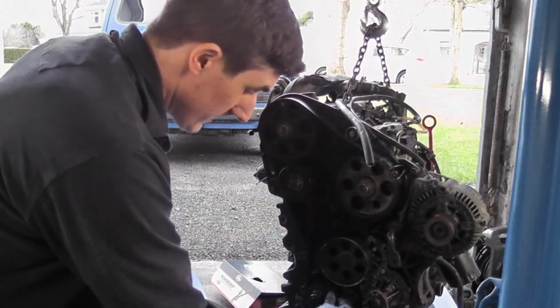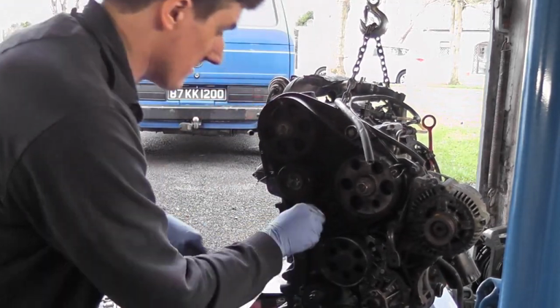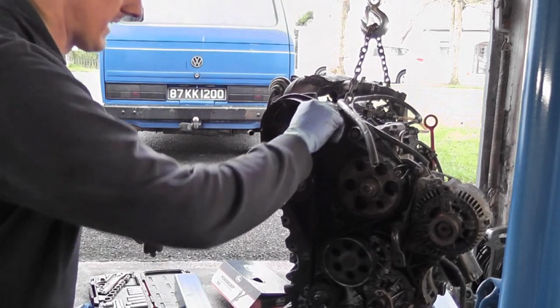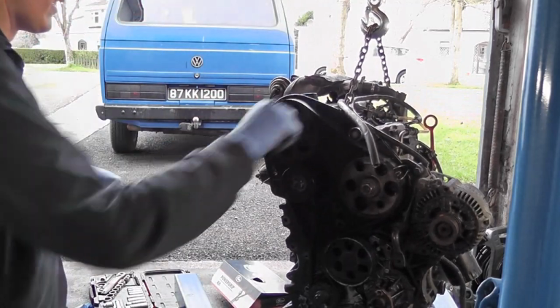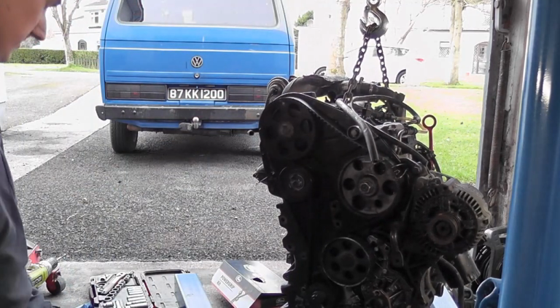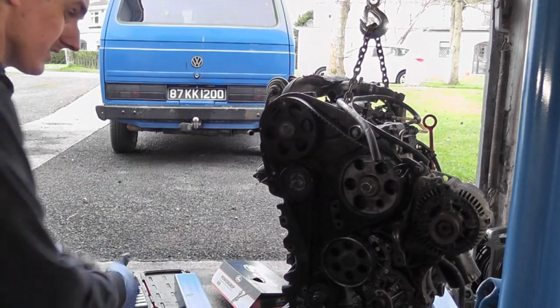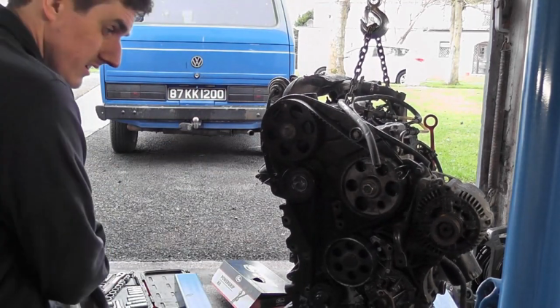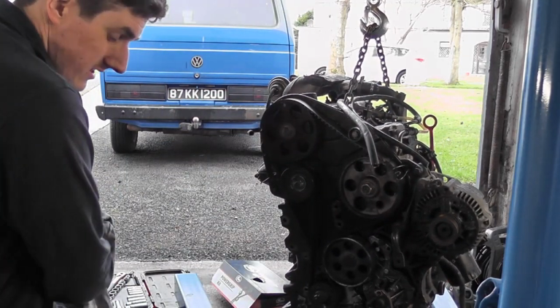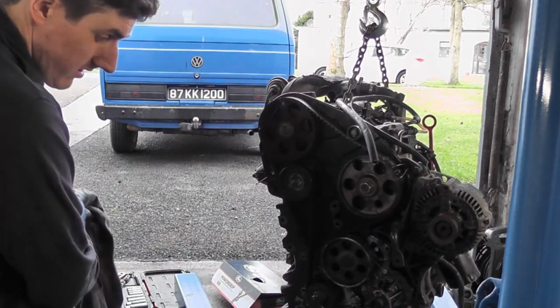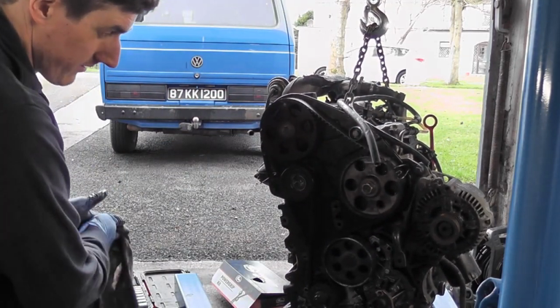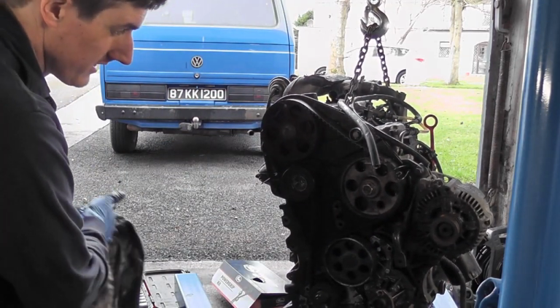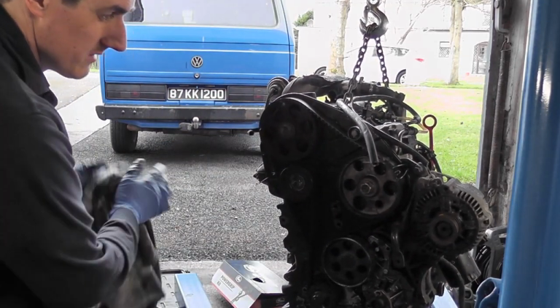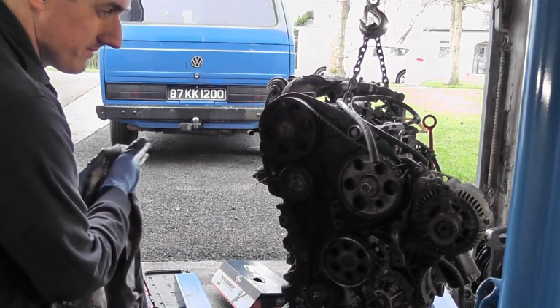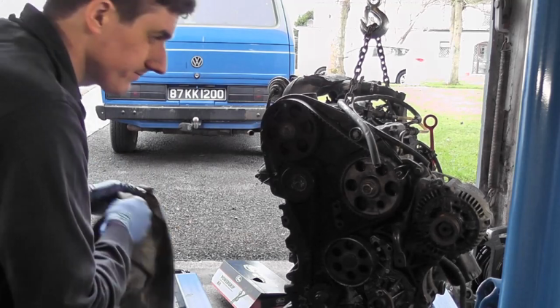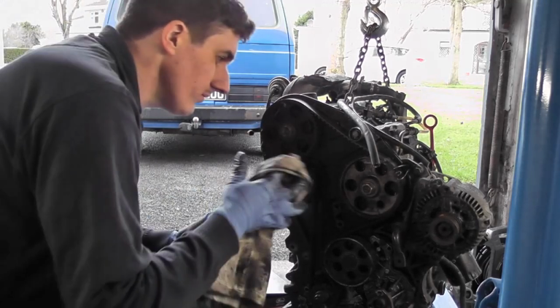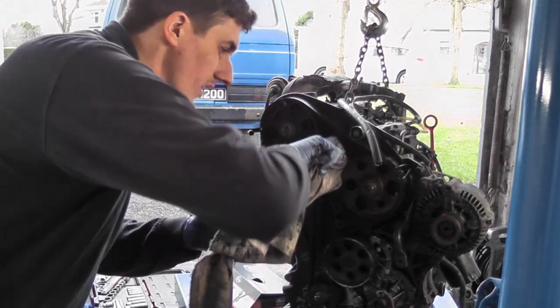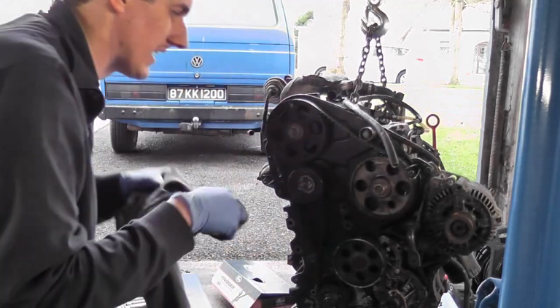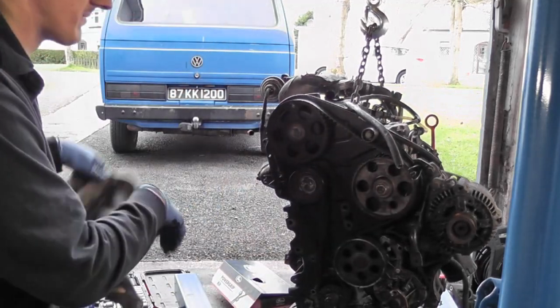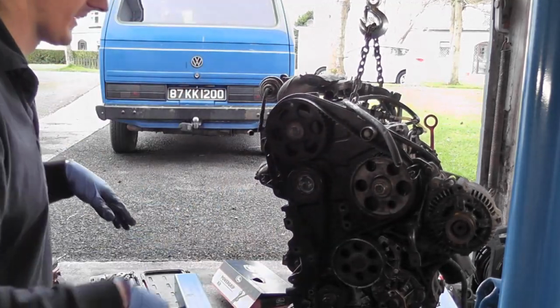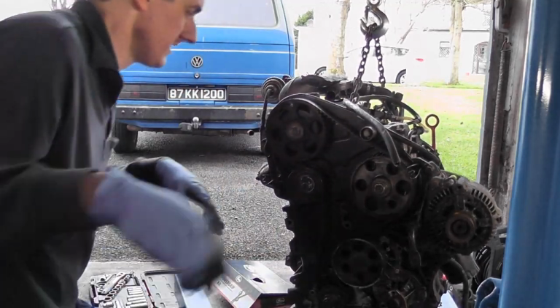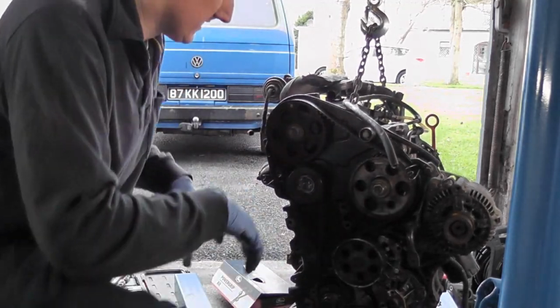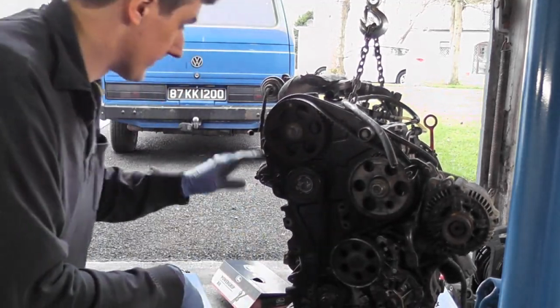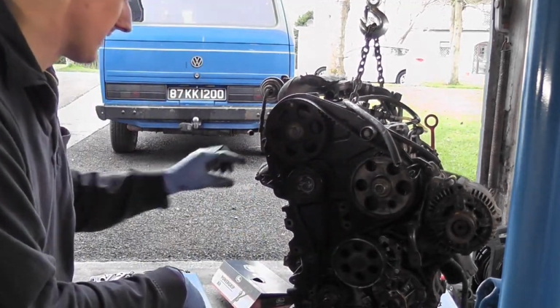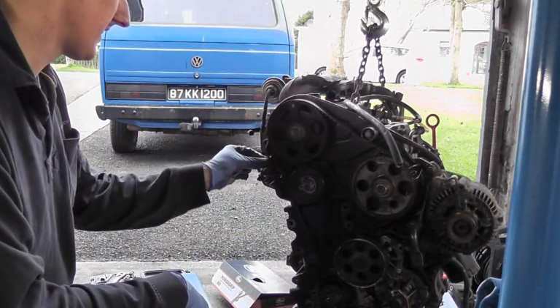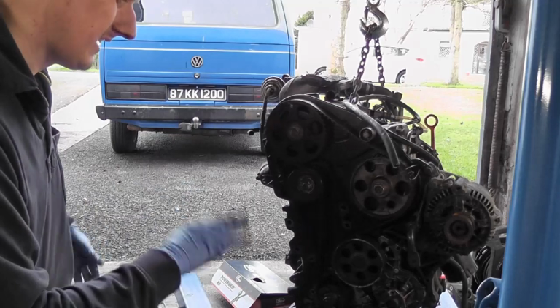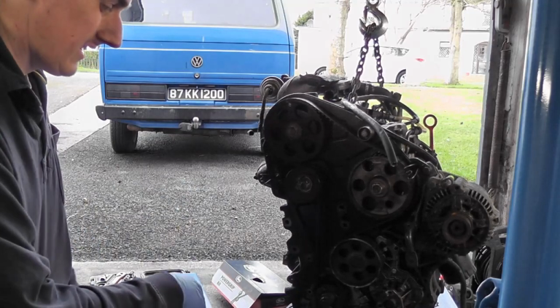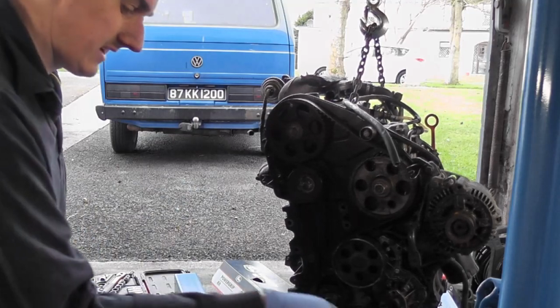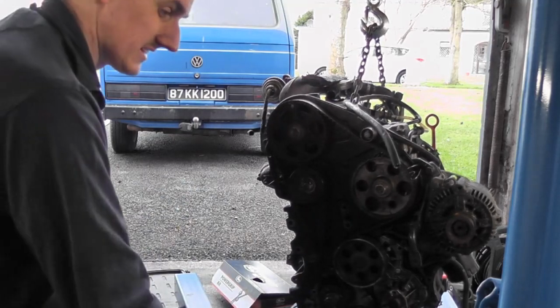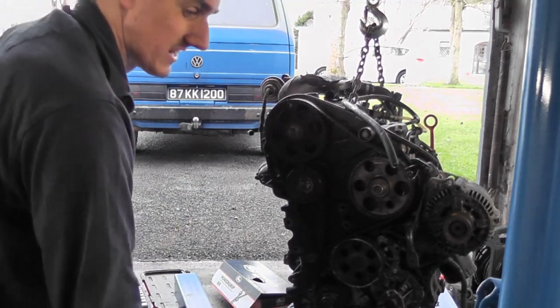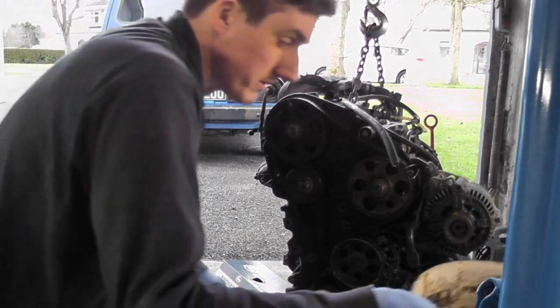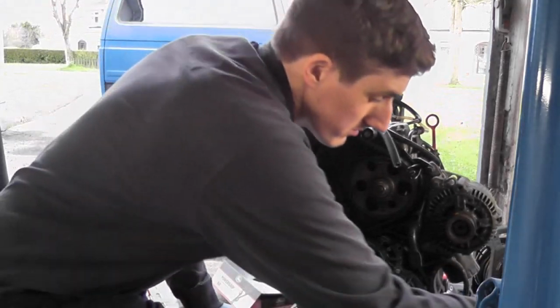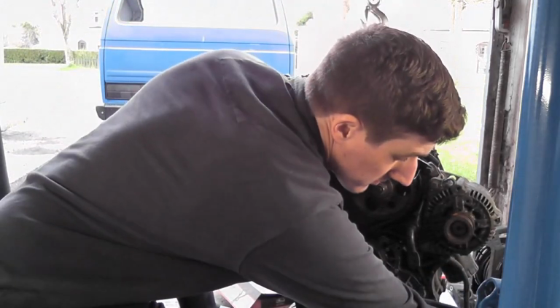At least the timing belt is back on now anyway, so we're alright on that front. But obviously we'll have to take that back off again. So at the moment, let's leave this engine alone because there's nothing more to do with it.